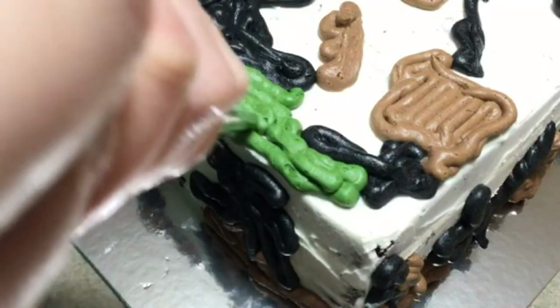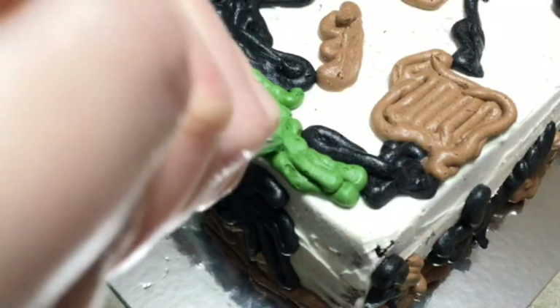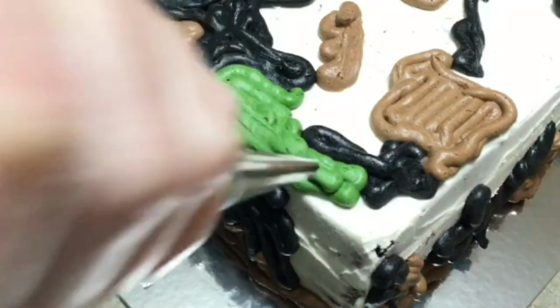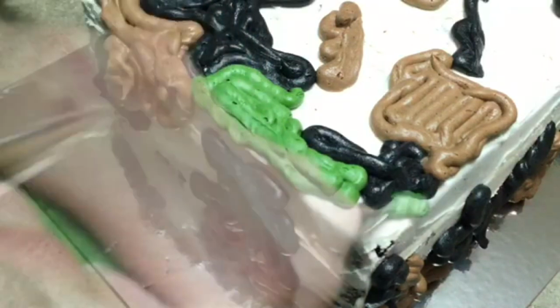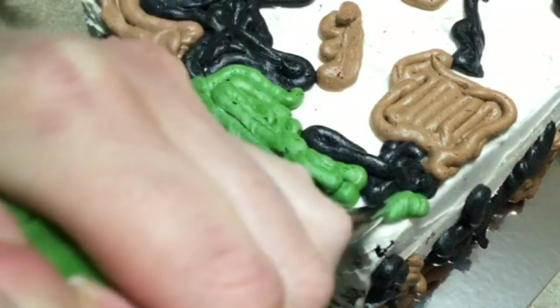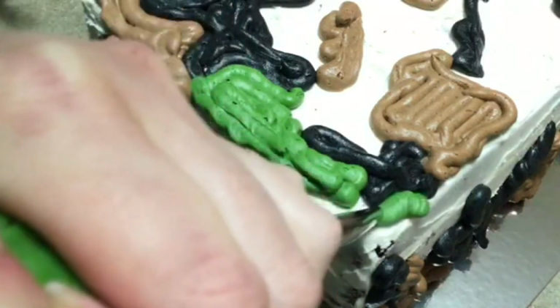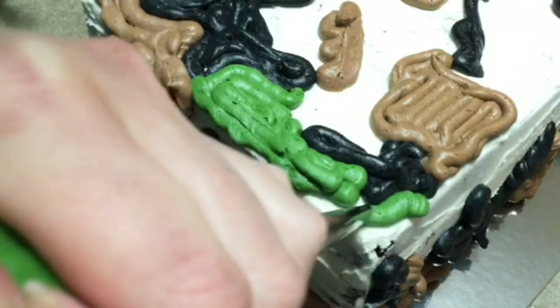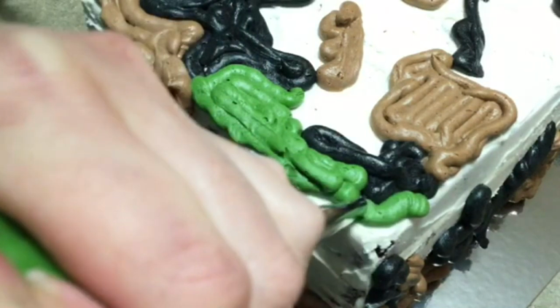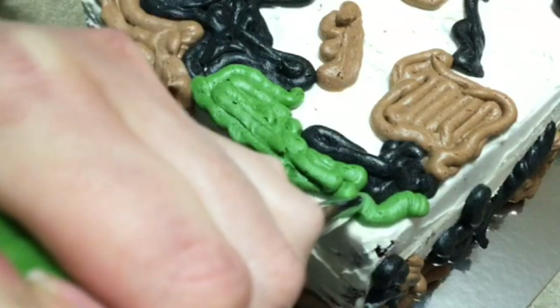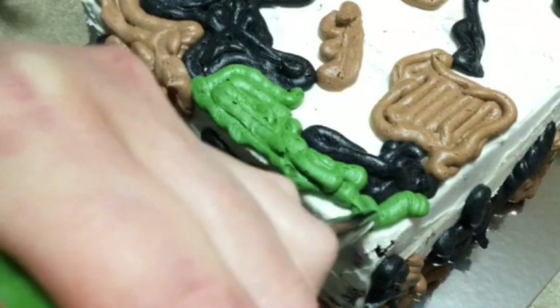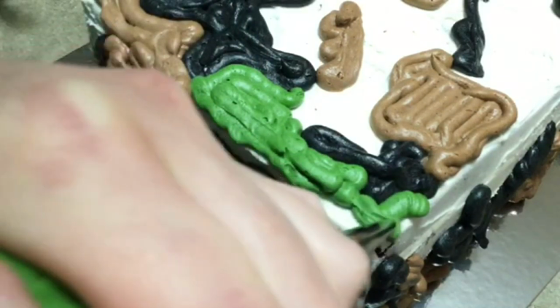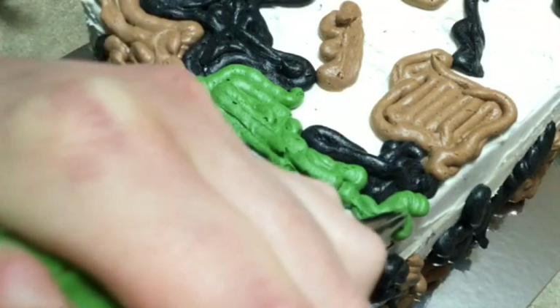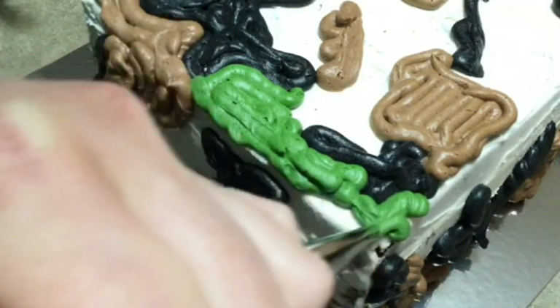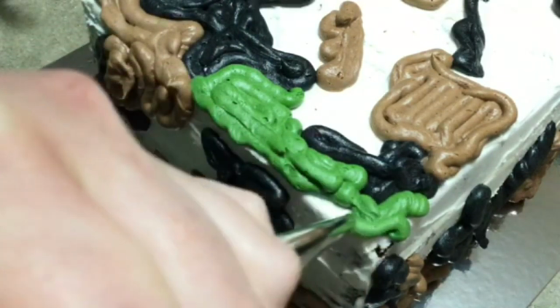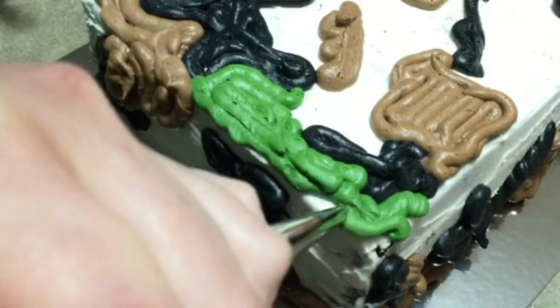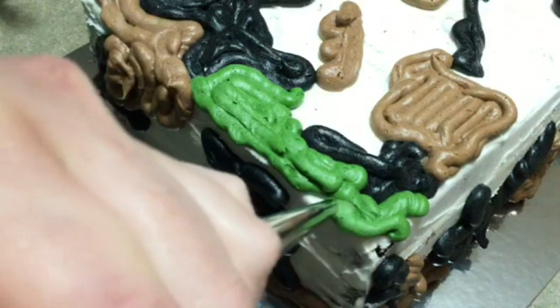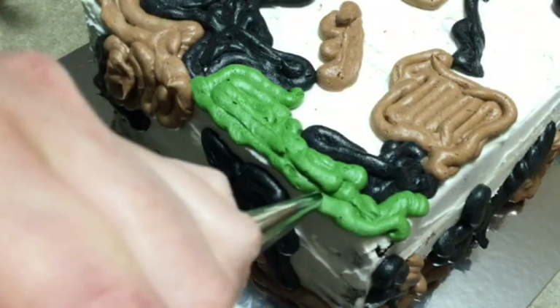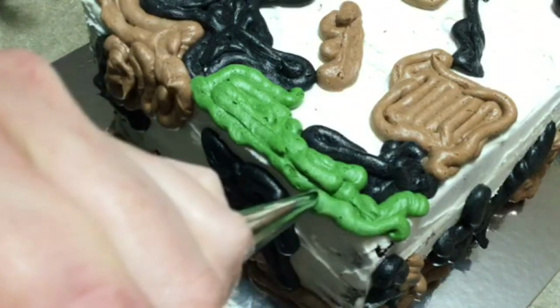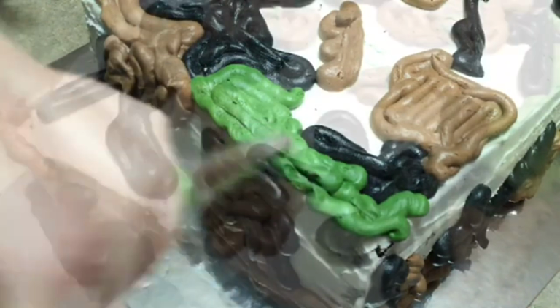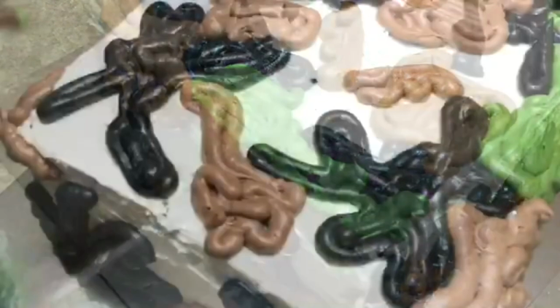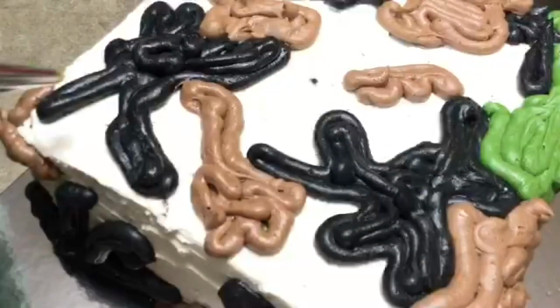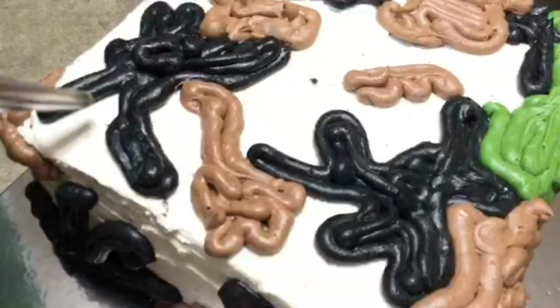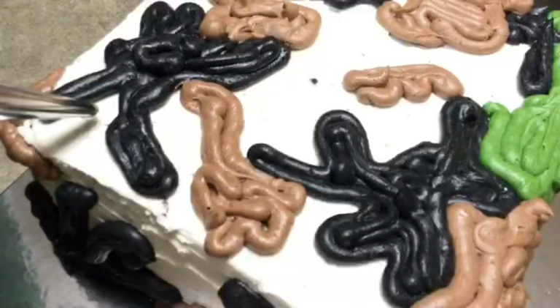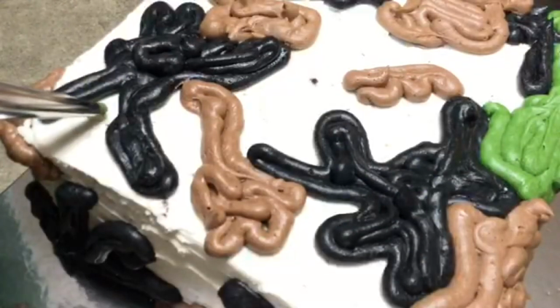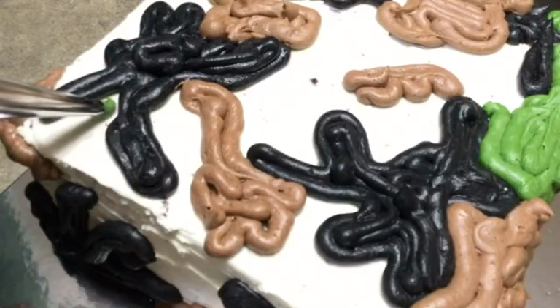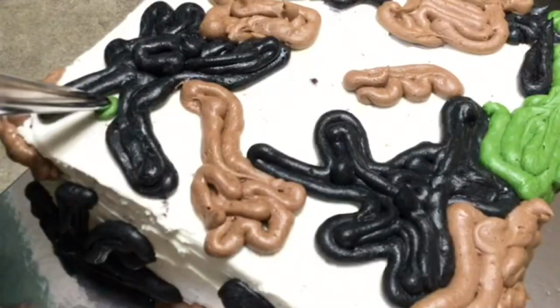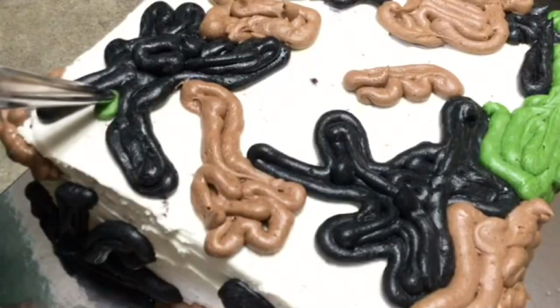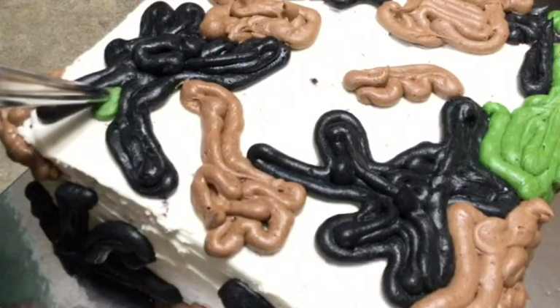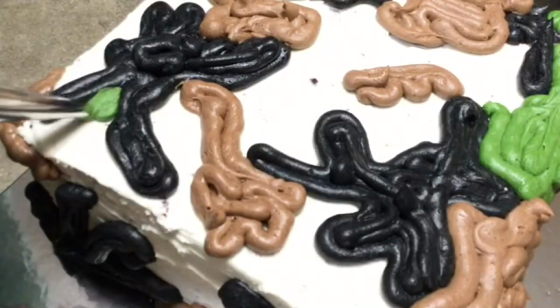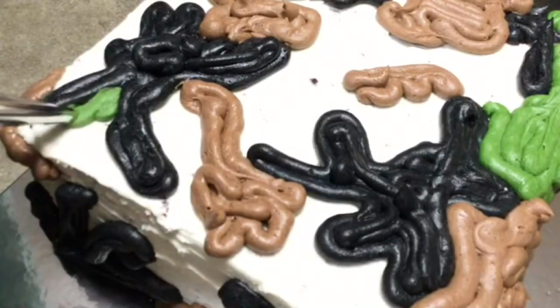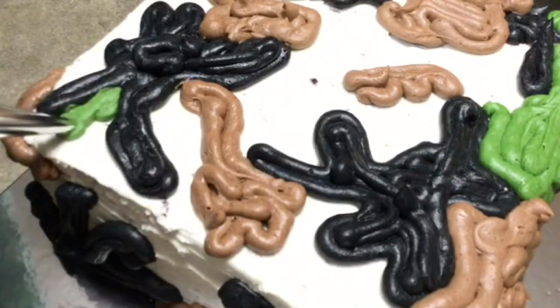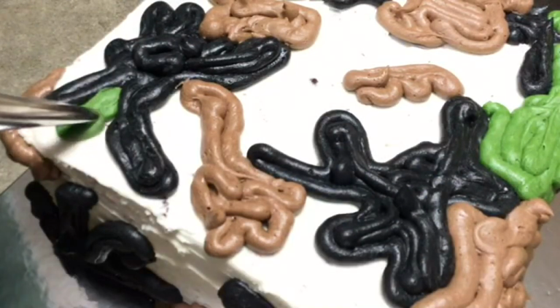Regular stuff, nothing fancy. It was just butter, powdered sugar, vanilla, and cream. And I made four colors out of it: green, black, dark brown, and light brown.